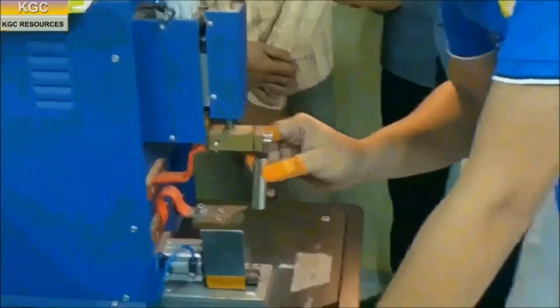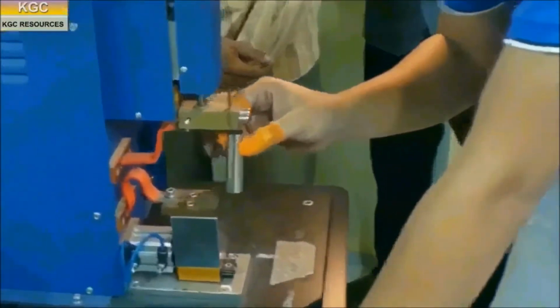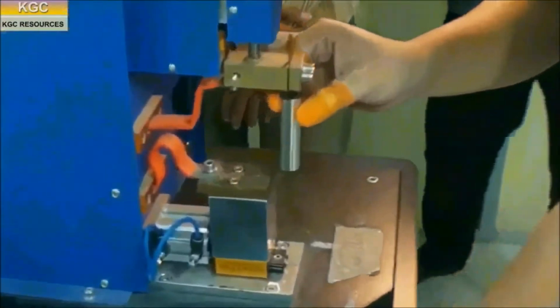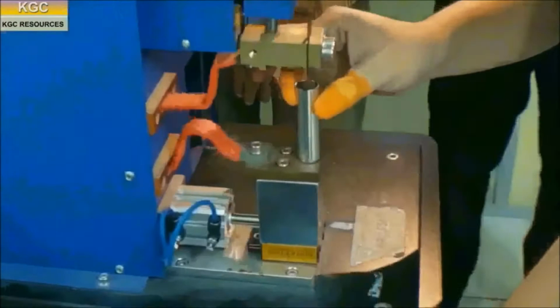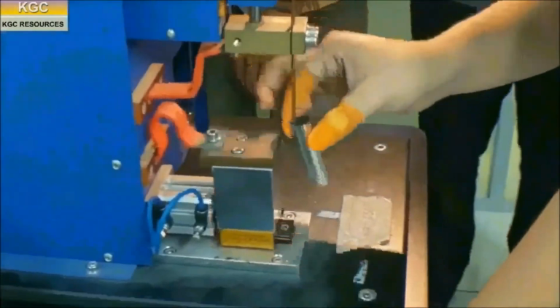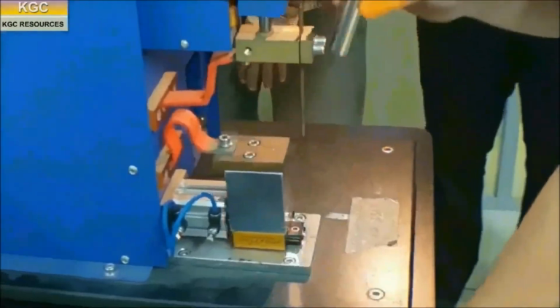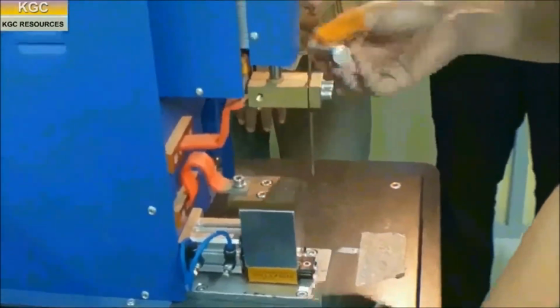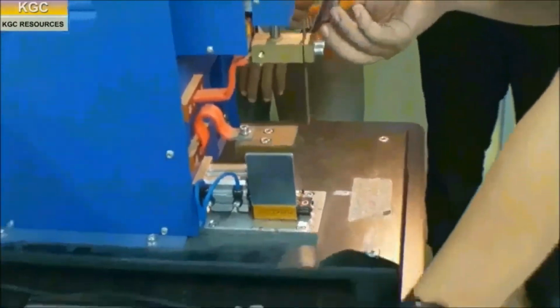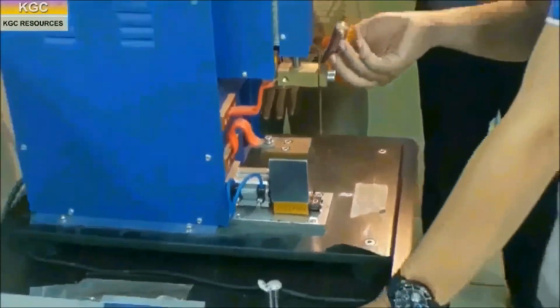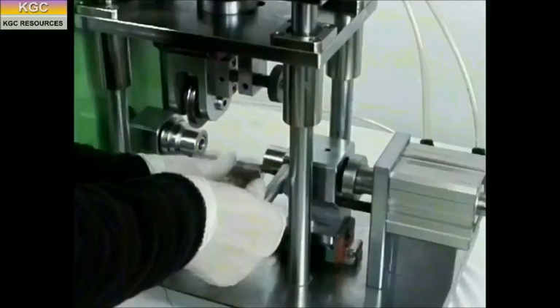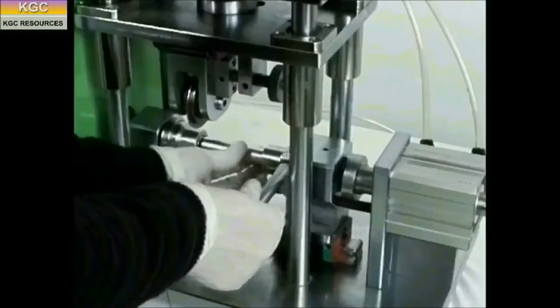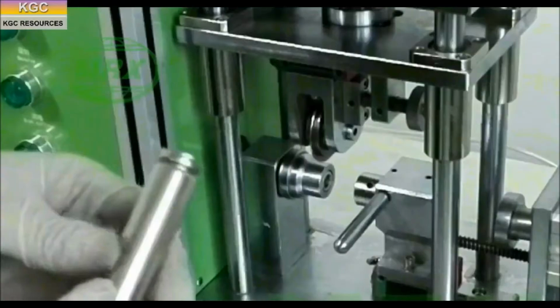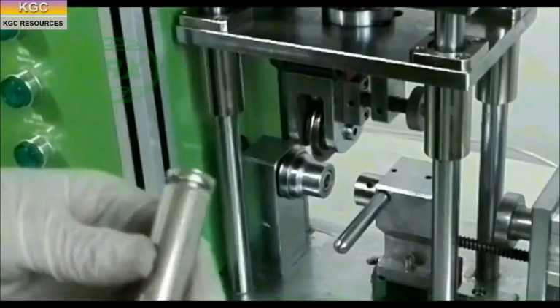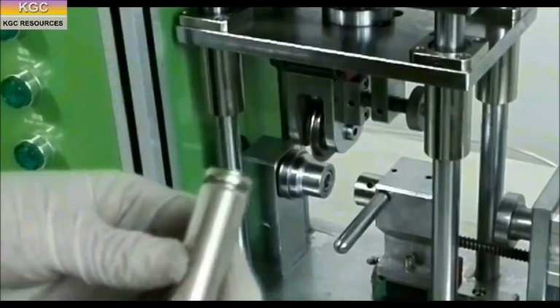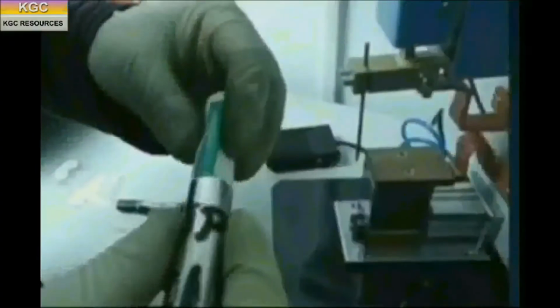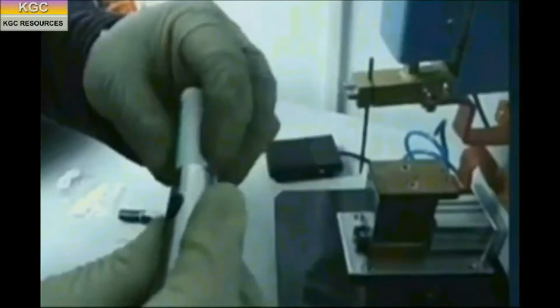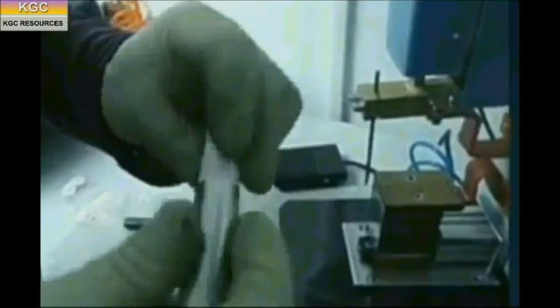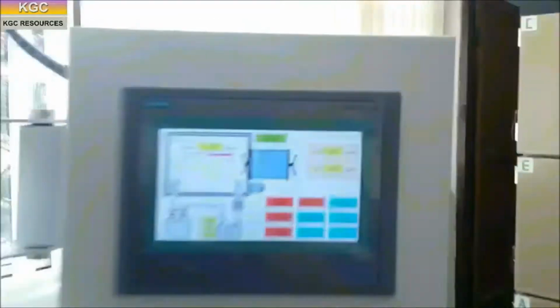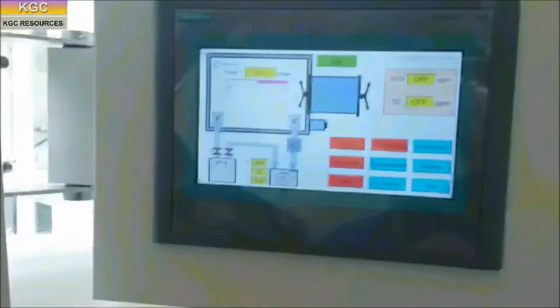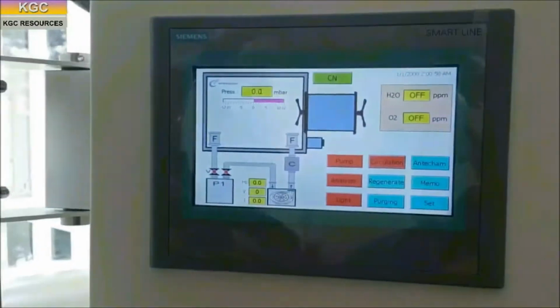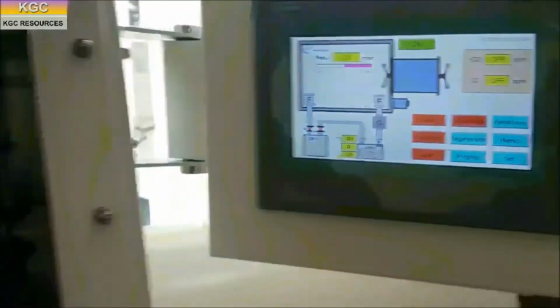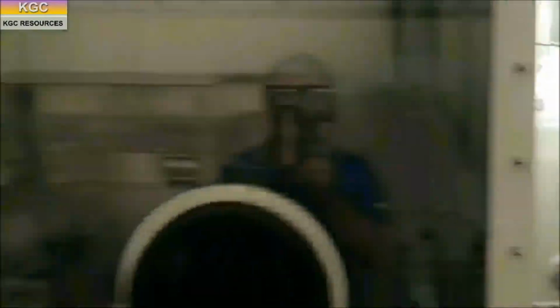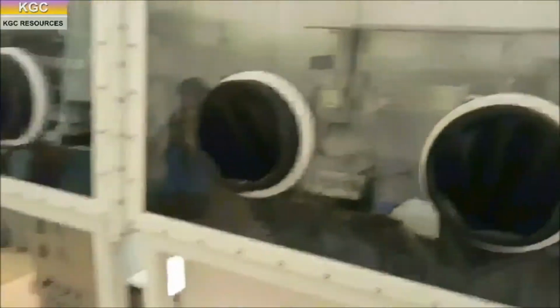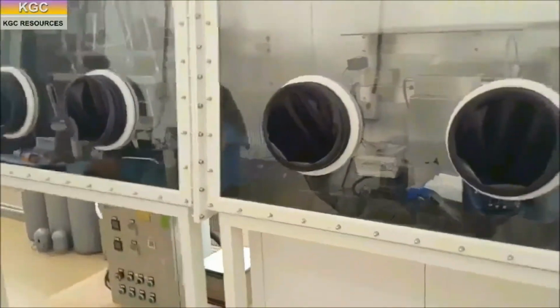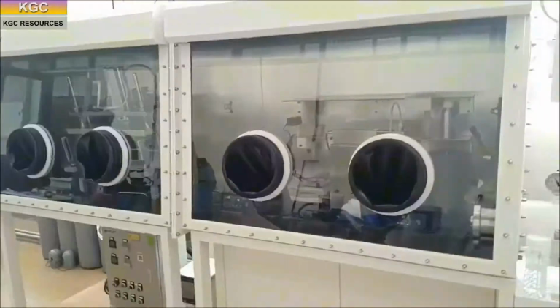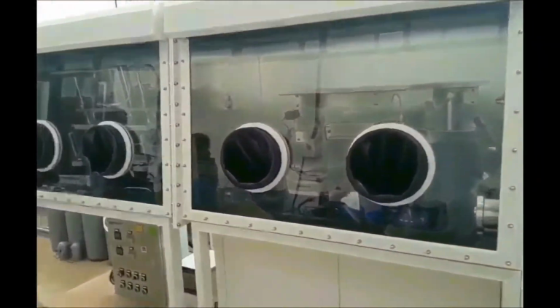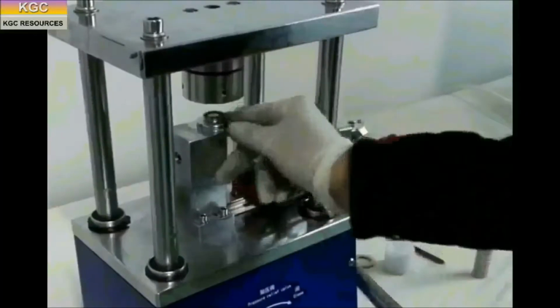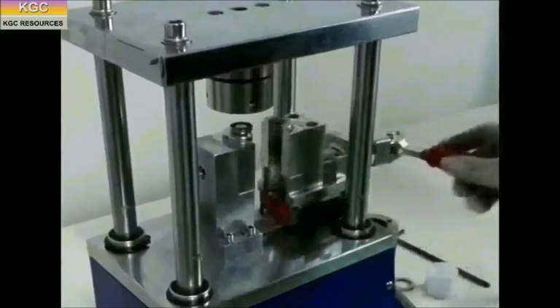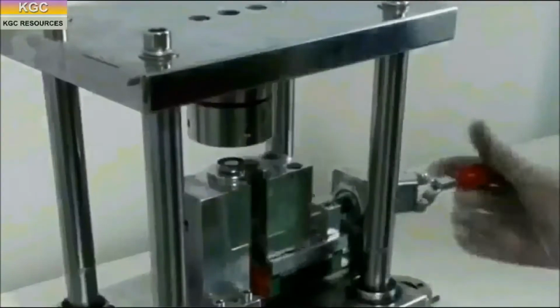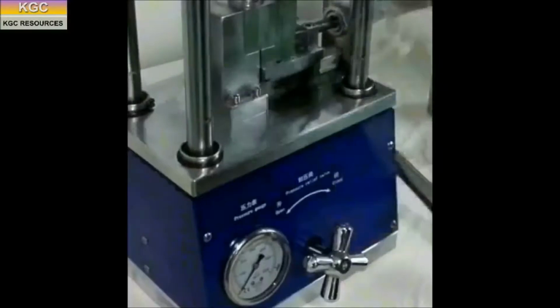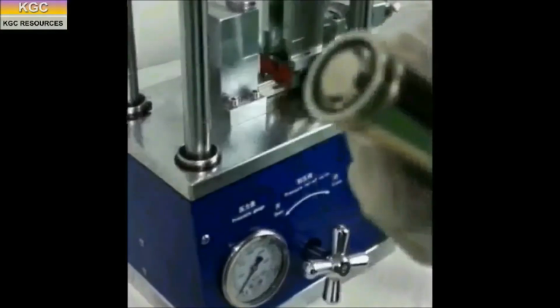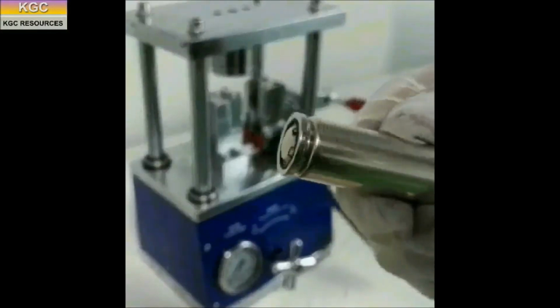A grooving machine is used to groove cell cases at a fixed location of the battery core. Electrolyte is injected inside the glove box, and a crimping machine is used to seal the cells.